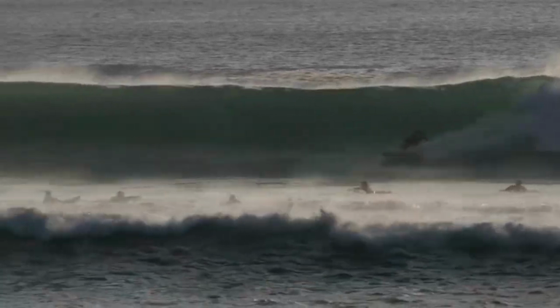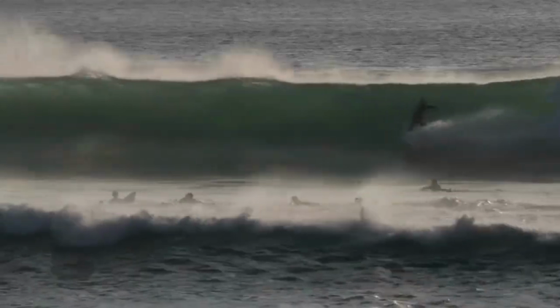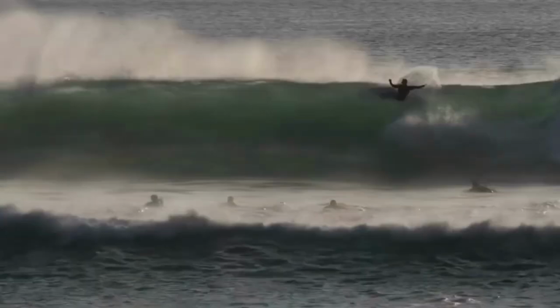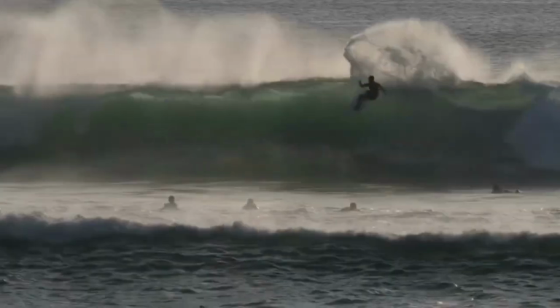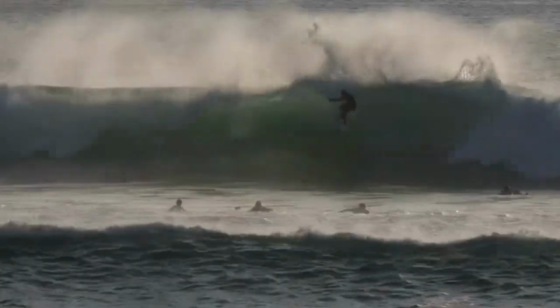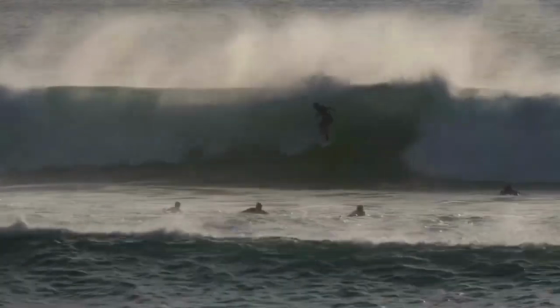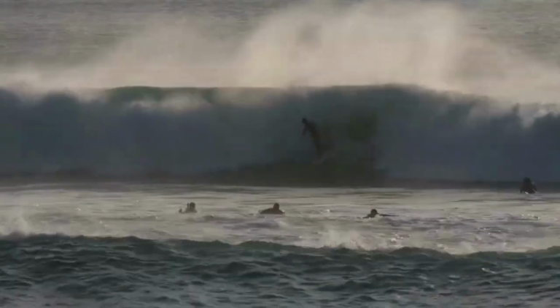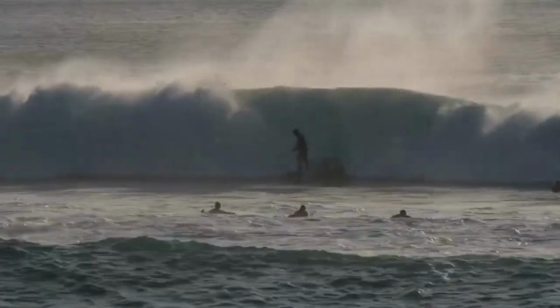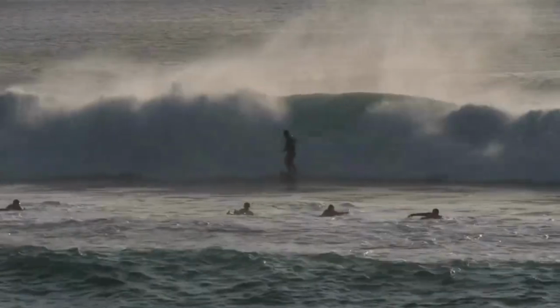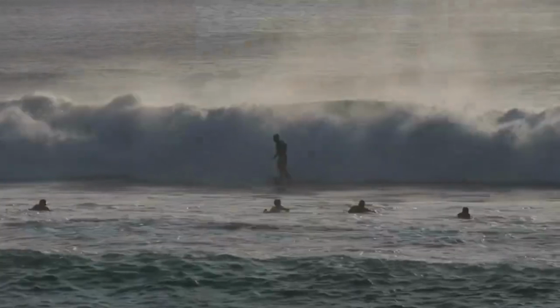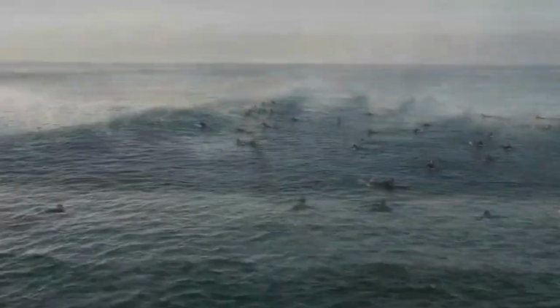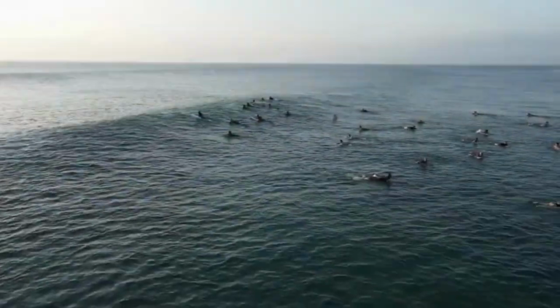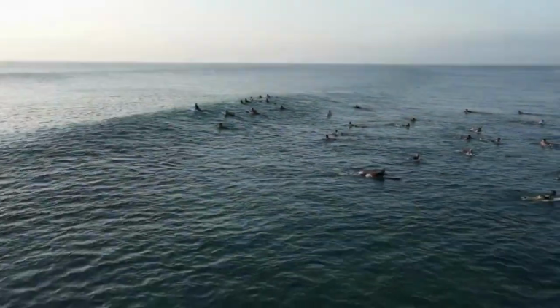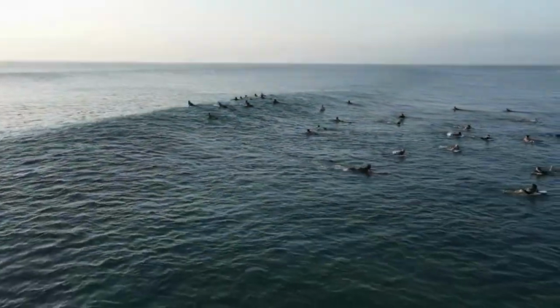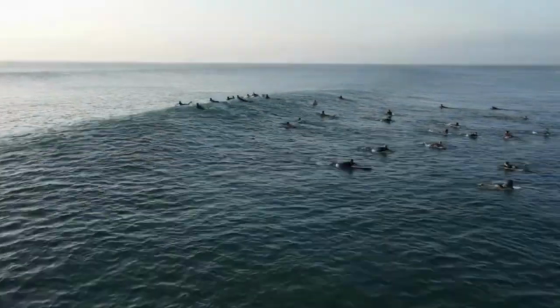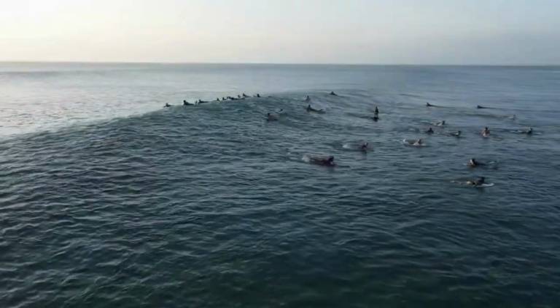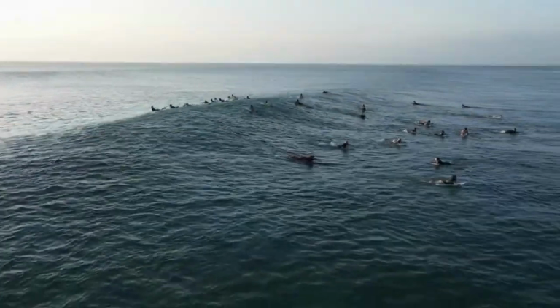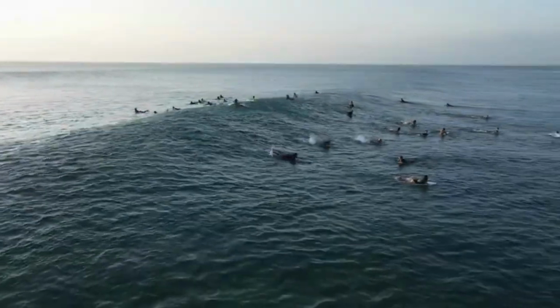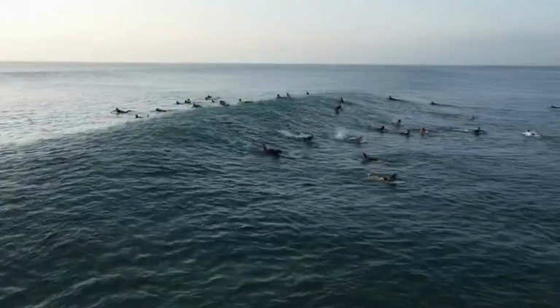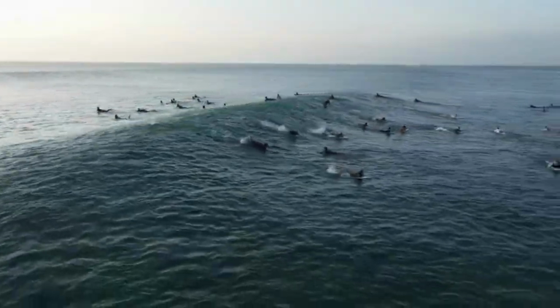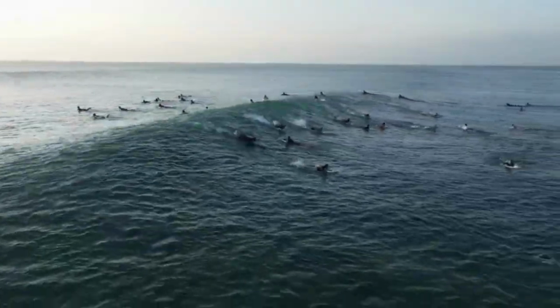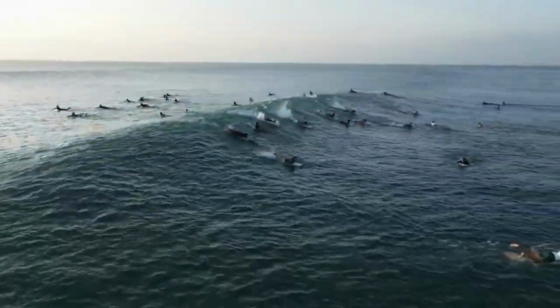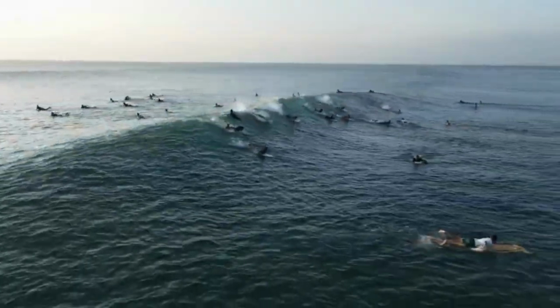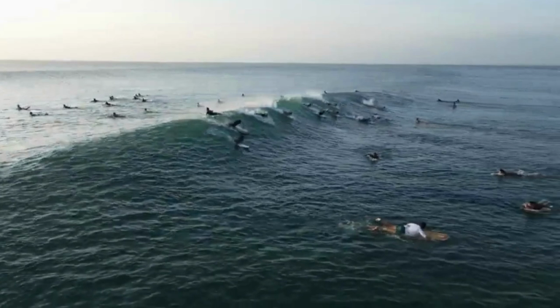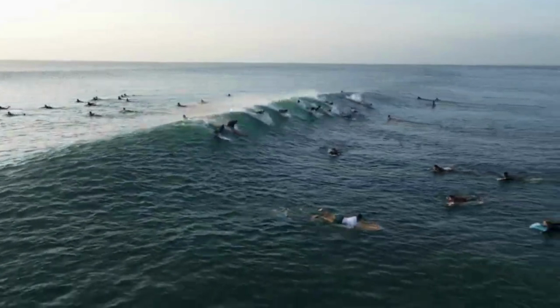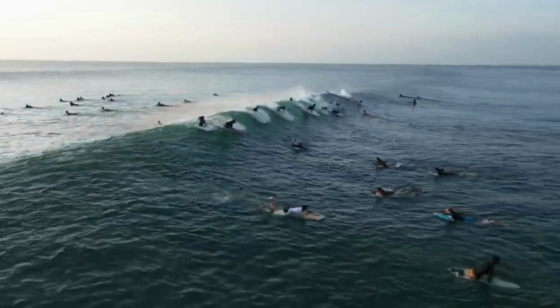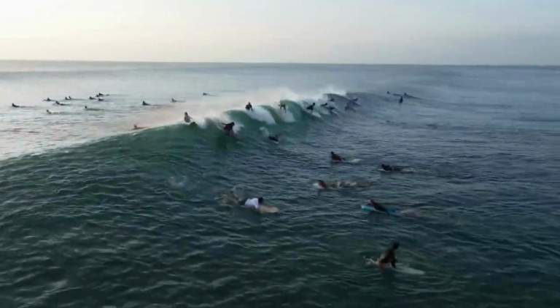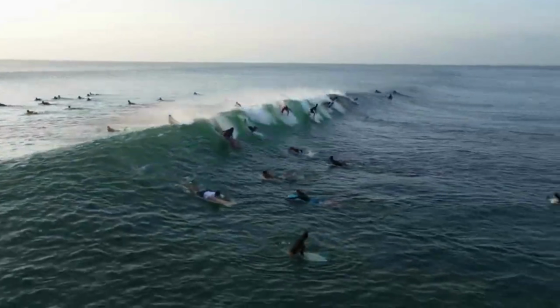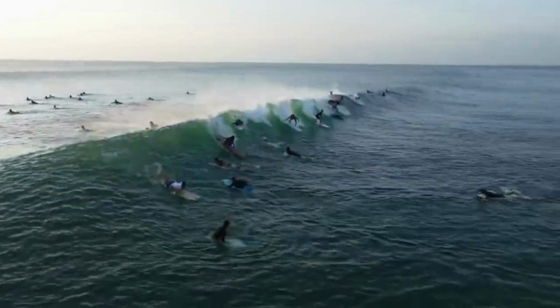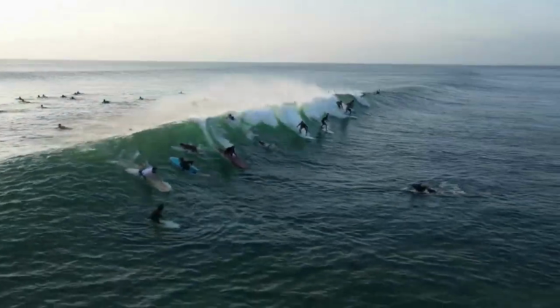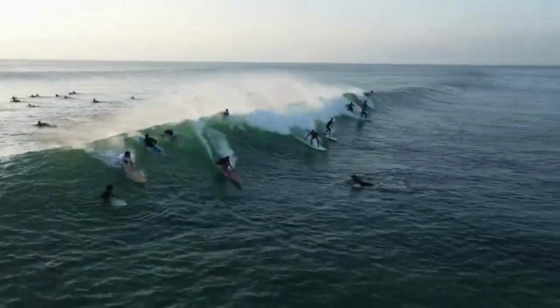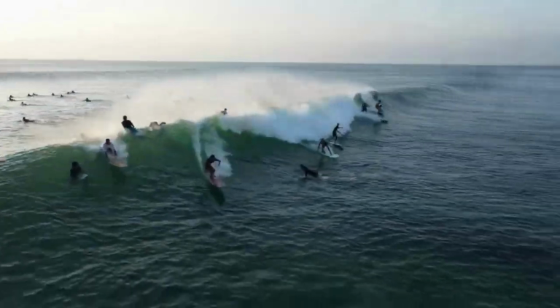If you're in the mood for some adventure, Dreamland Beach has got you covered. You can rent a kayak, paddleboard, or even try parasailing to get a bird's eye view of this enchanting paradise.